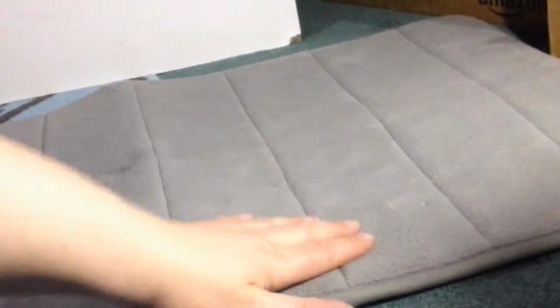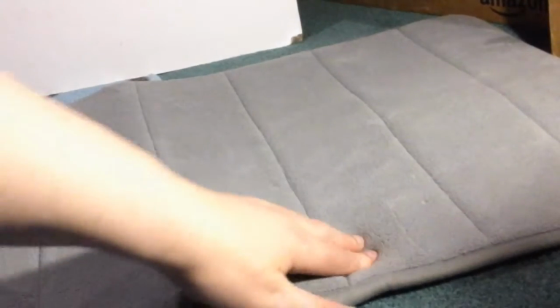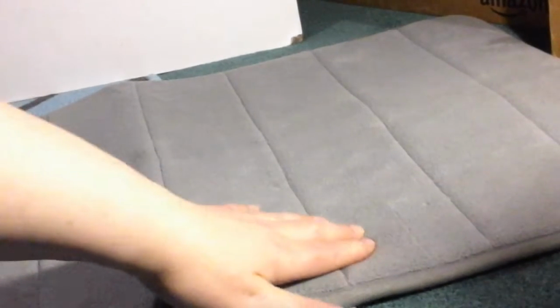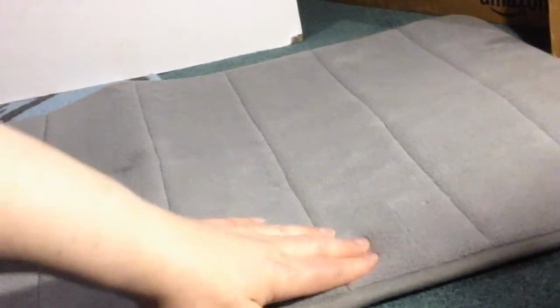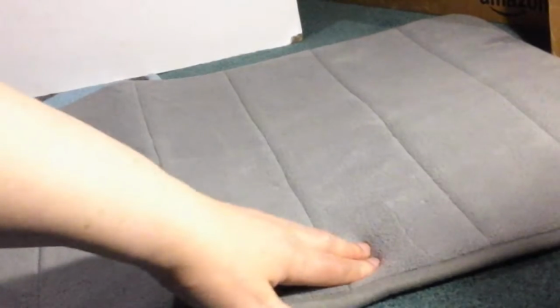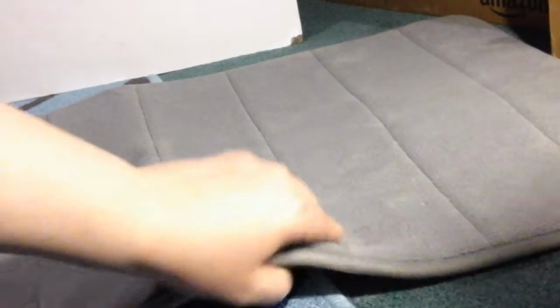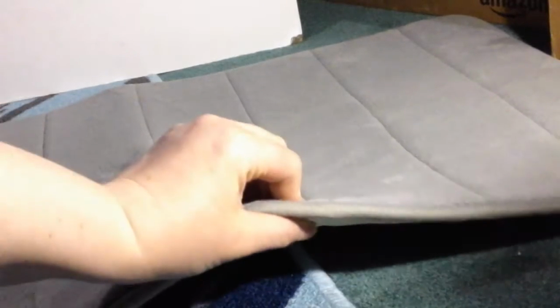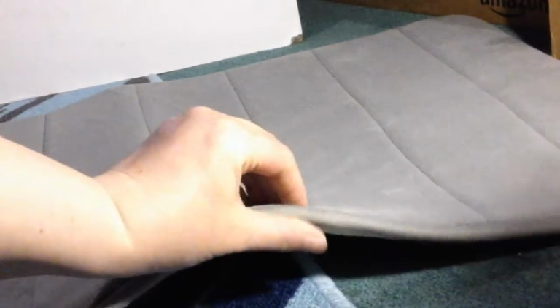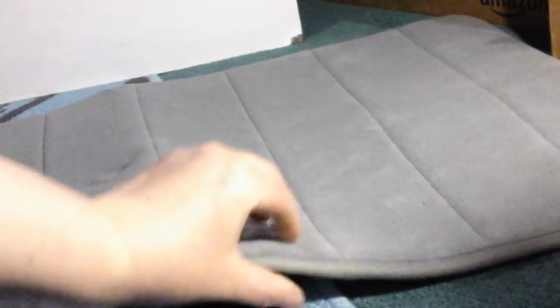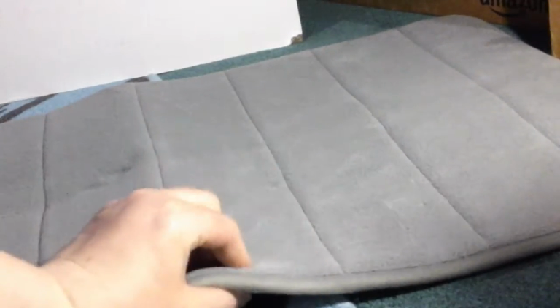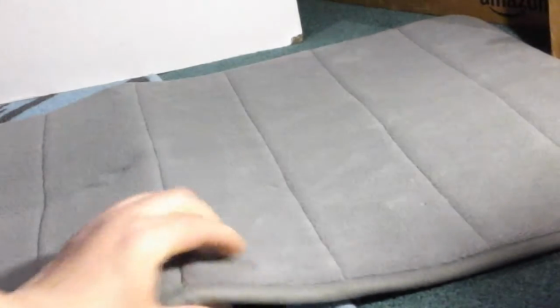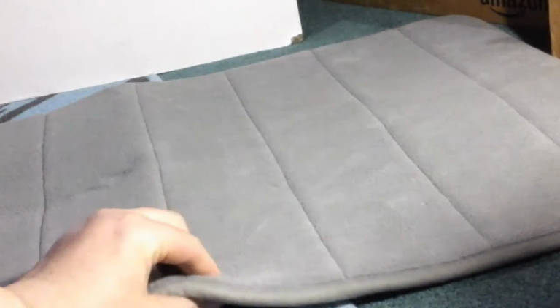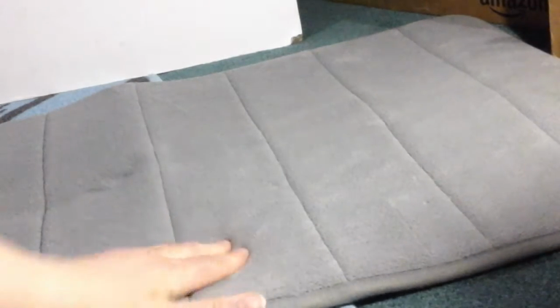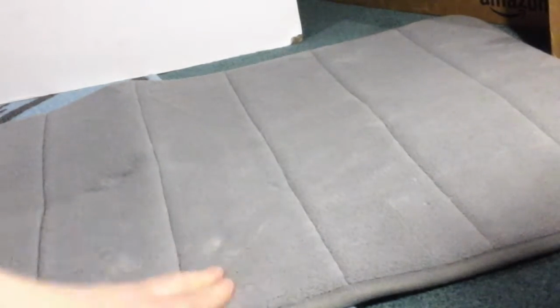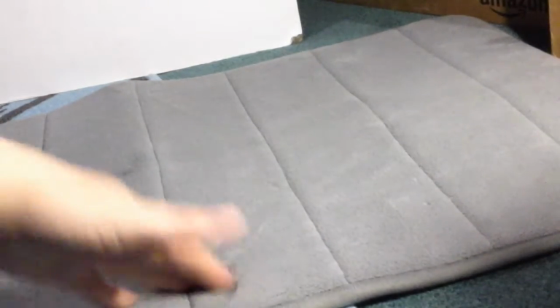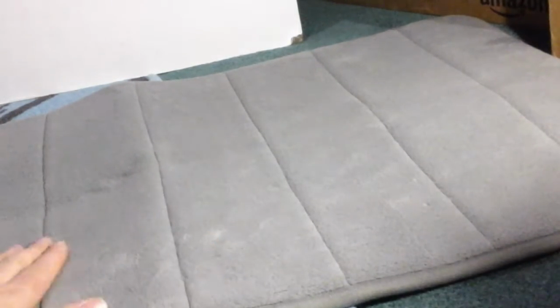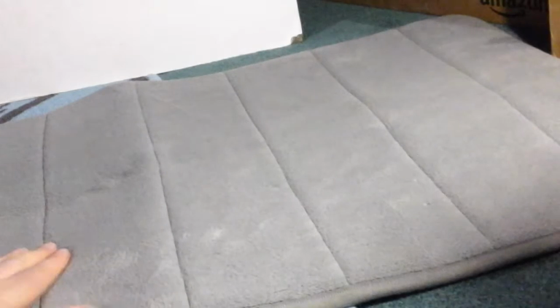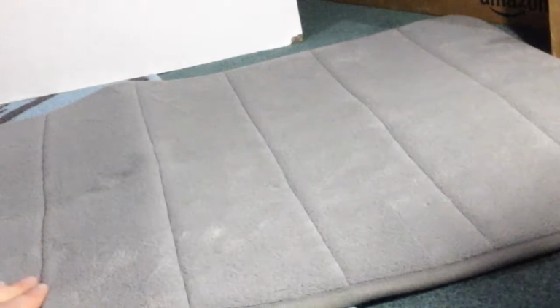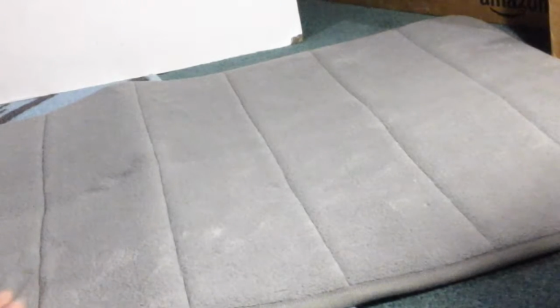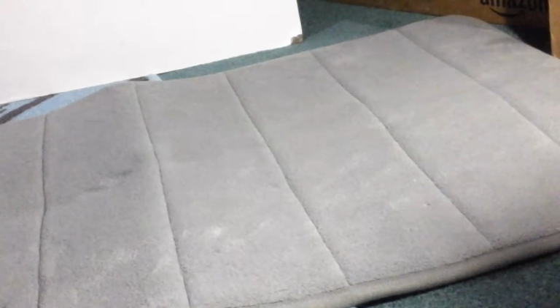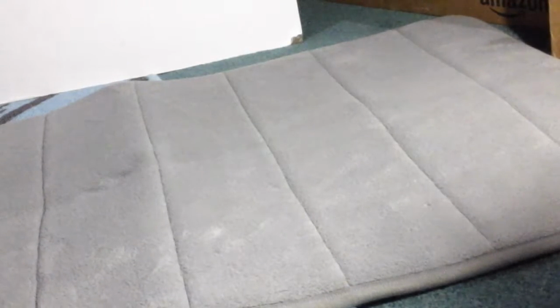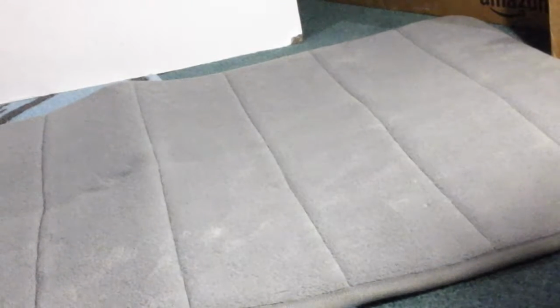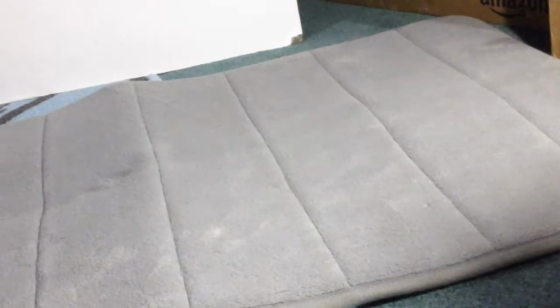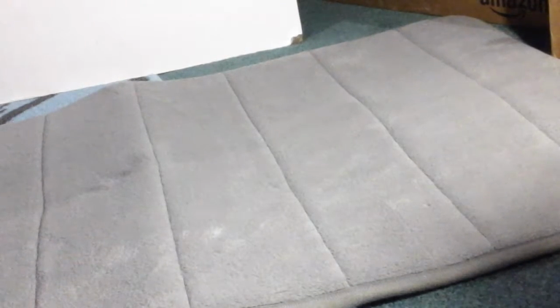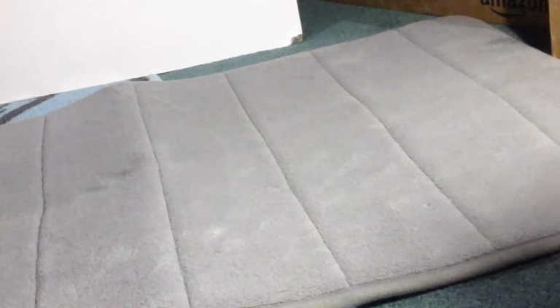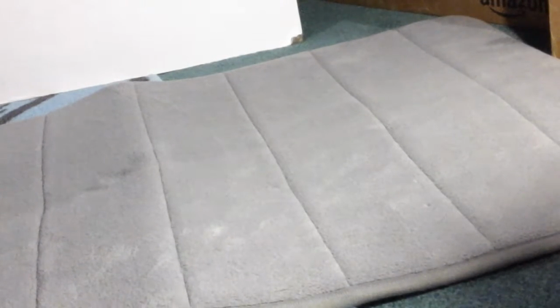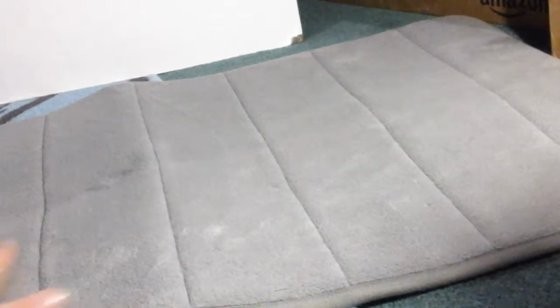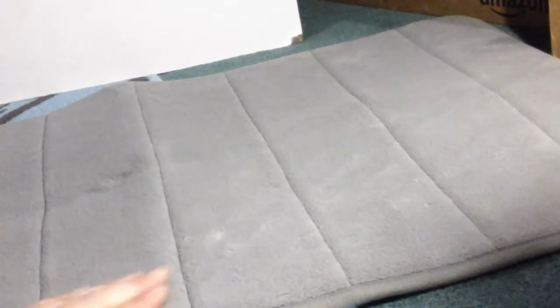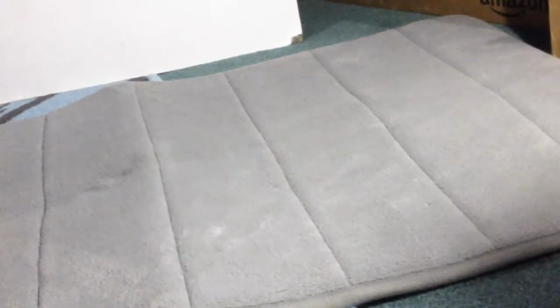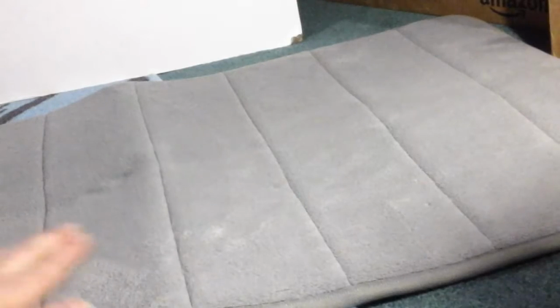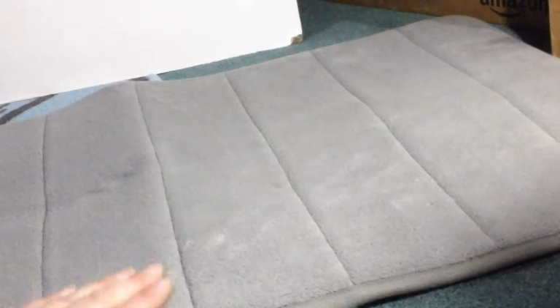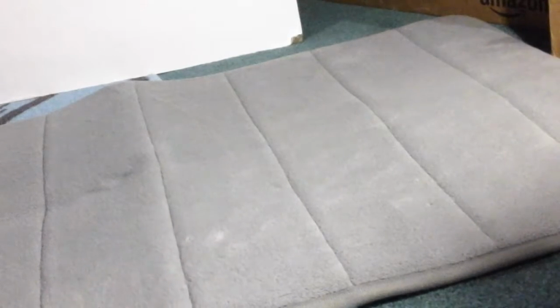It is a nice thick foam. It's really soft and comfortable on your feet, so when you get out of the shower you really have something nice to step onto. Or if you have arthritis or neuropathy, this is really great for that.